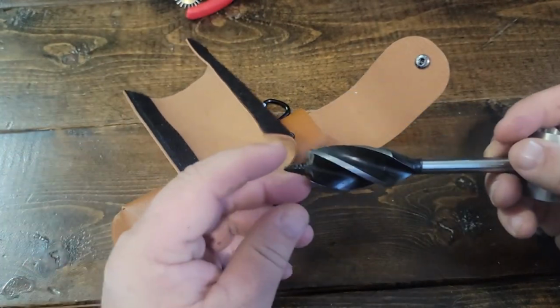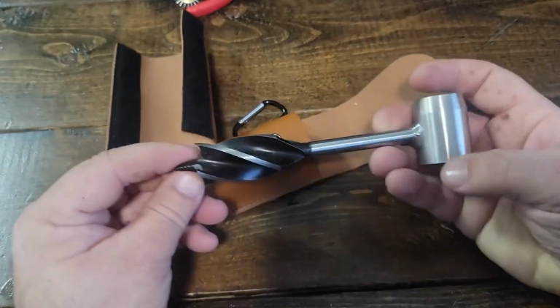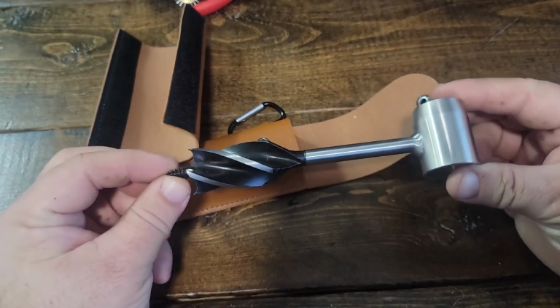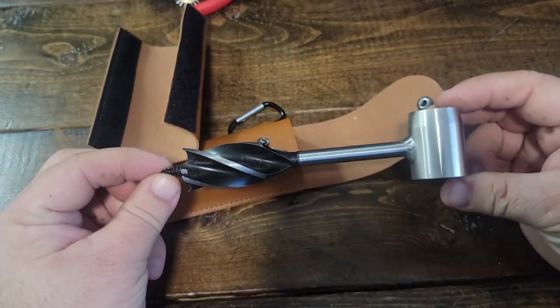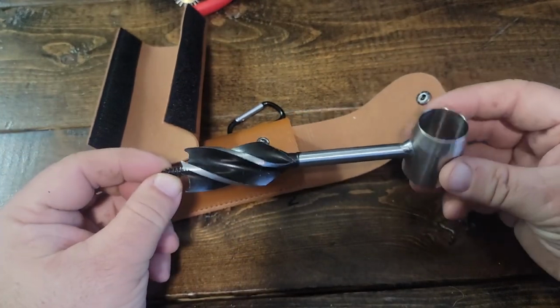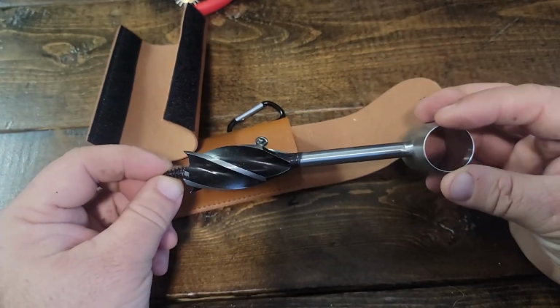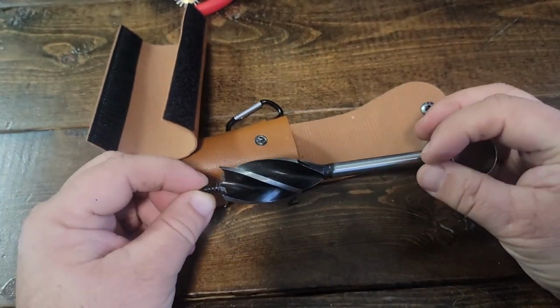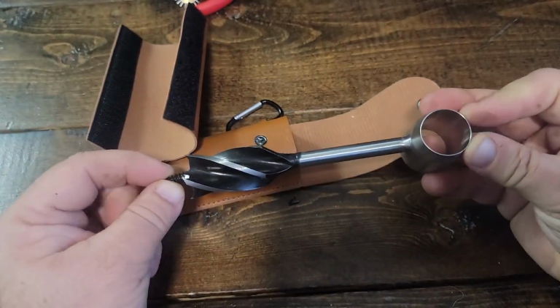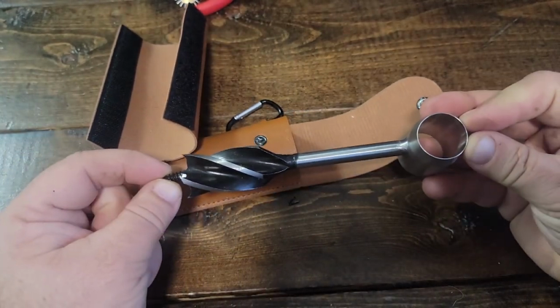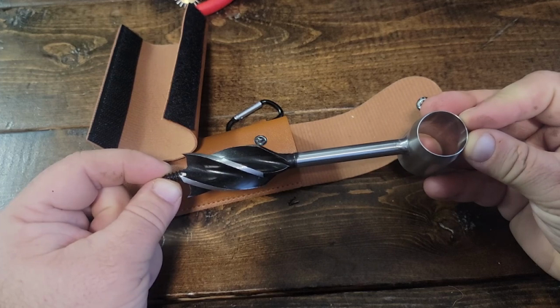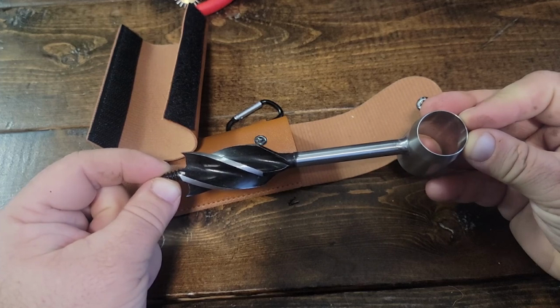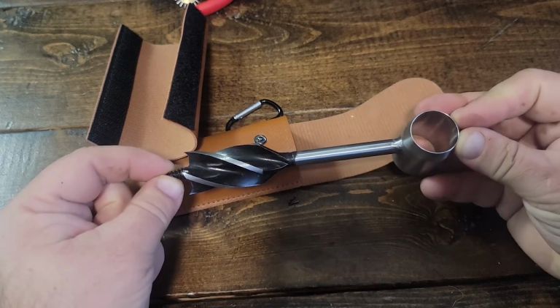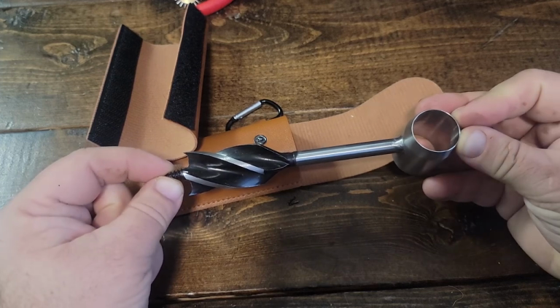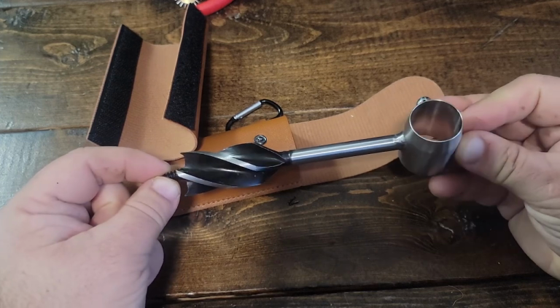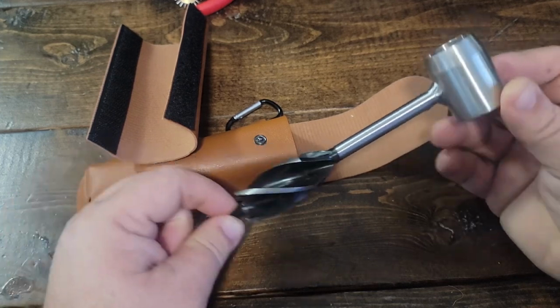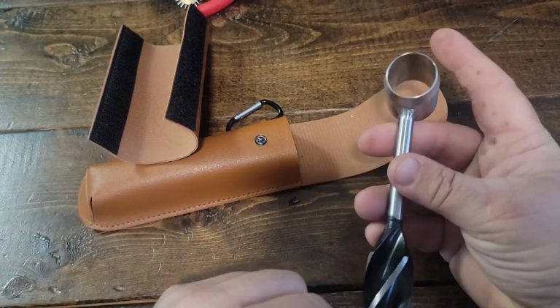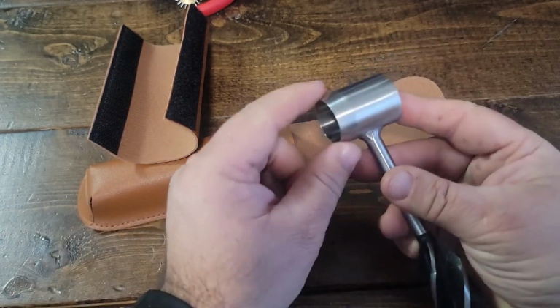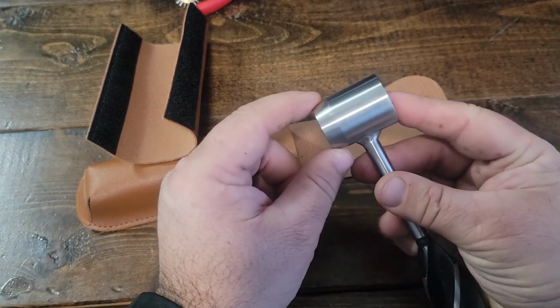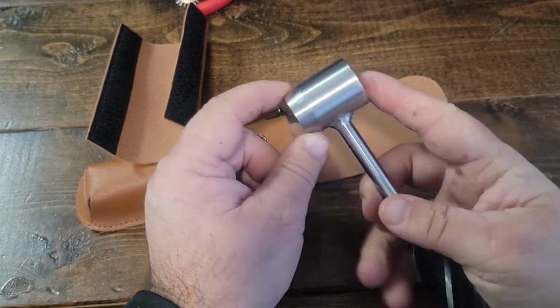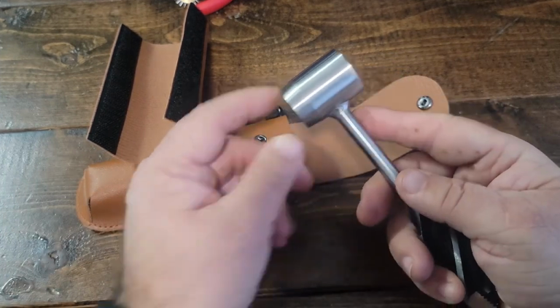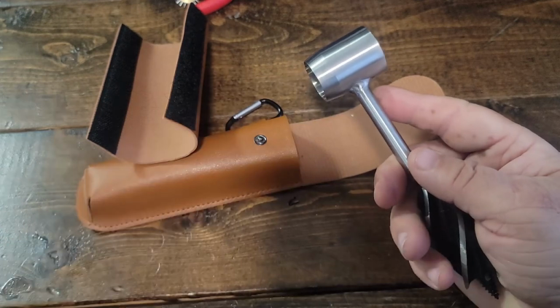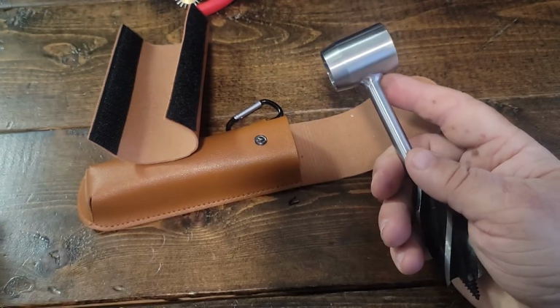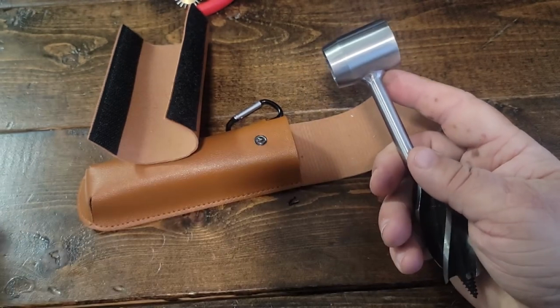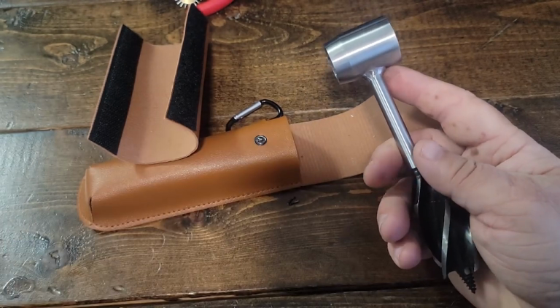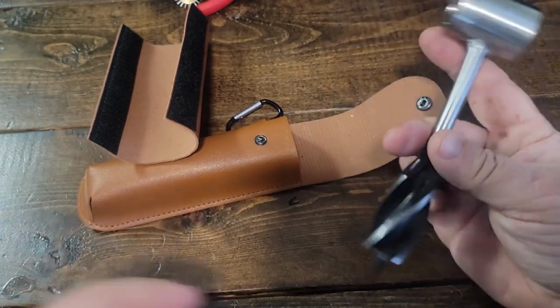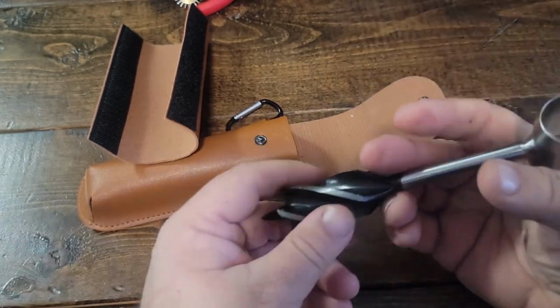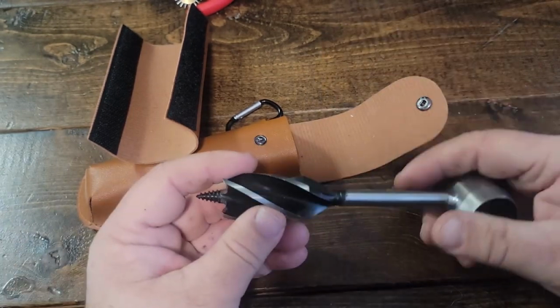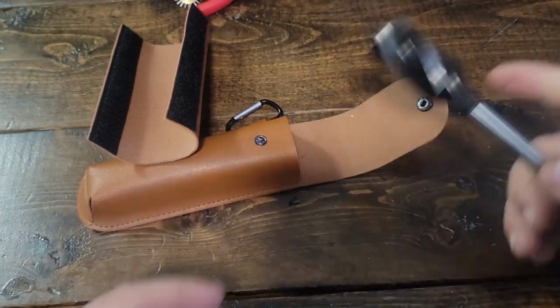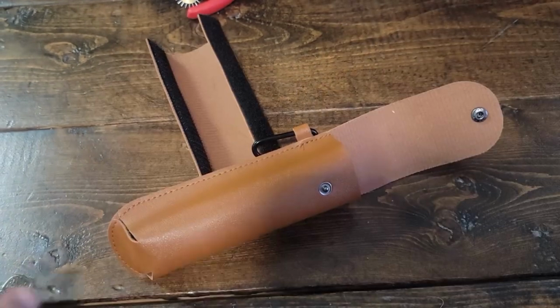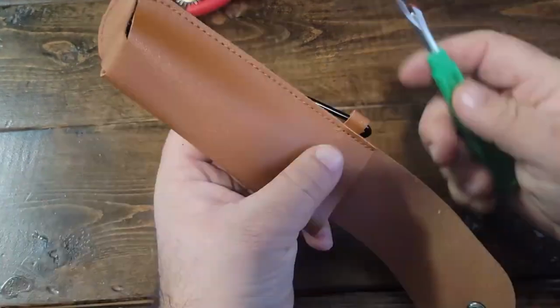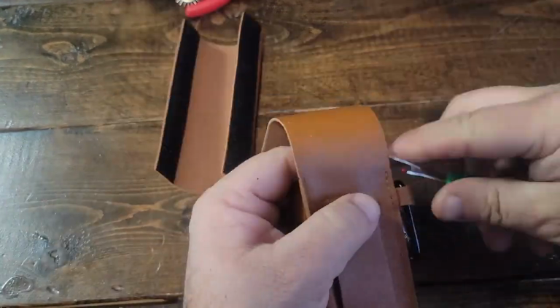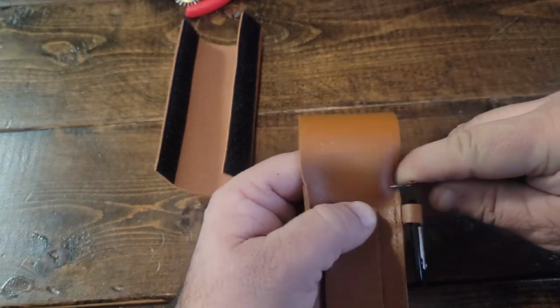Then we're going to have our hand auger itself. We have a little collar with a beveled end so that we can hammer that onto a stick to get our stick all the way through the right size of that pipe.